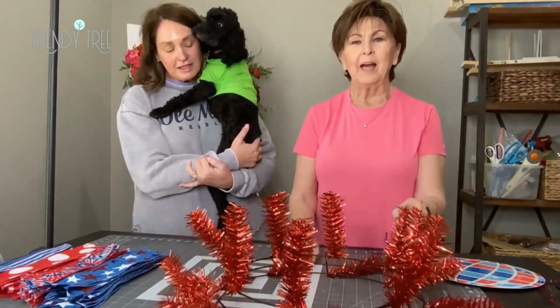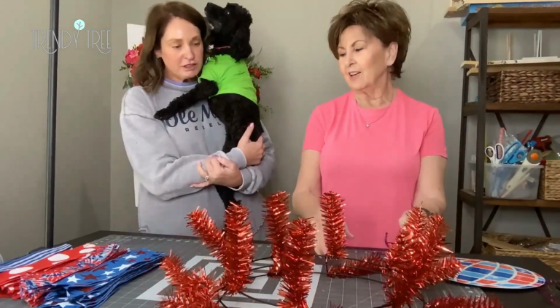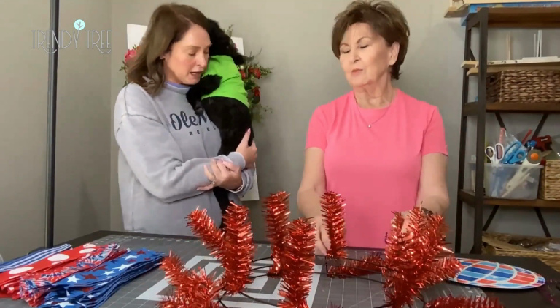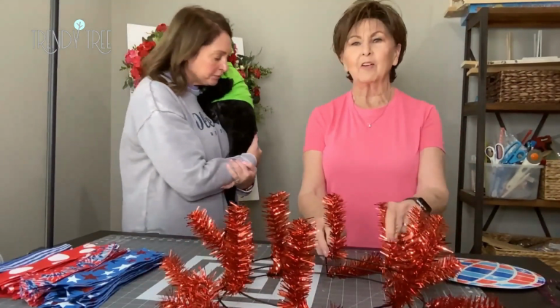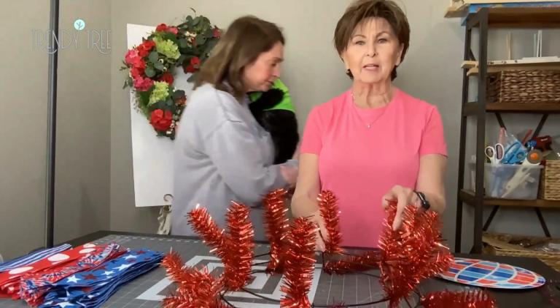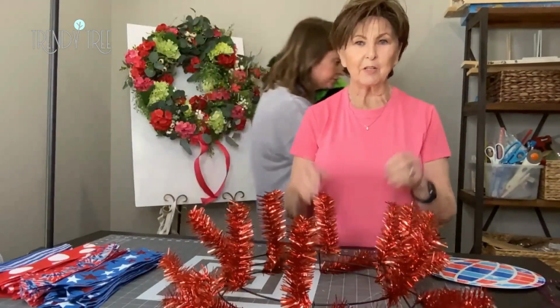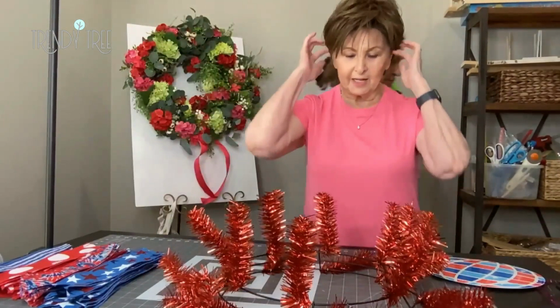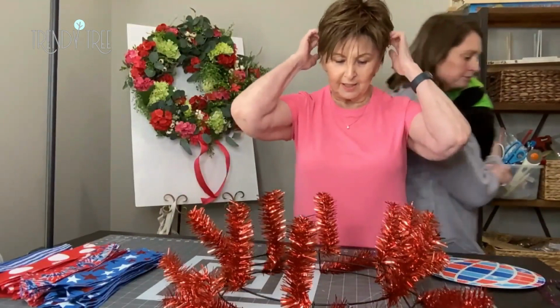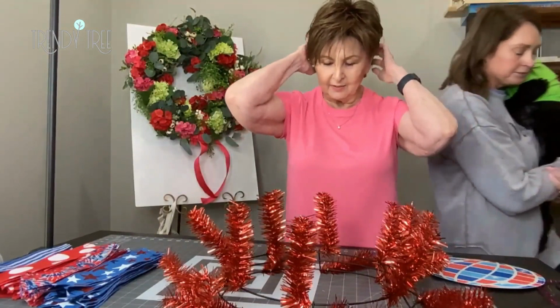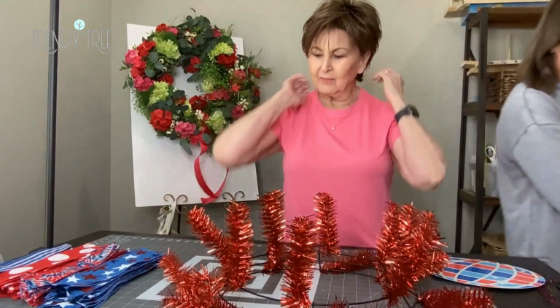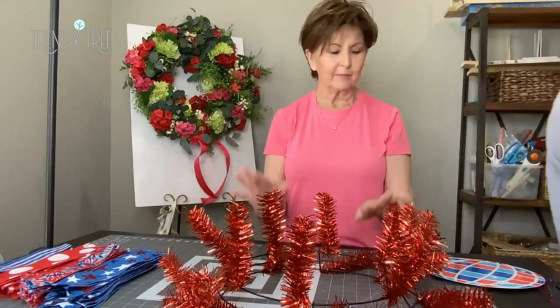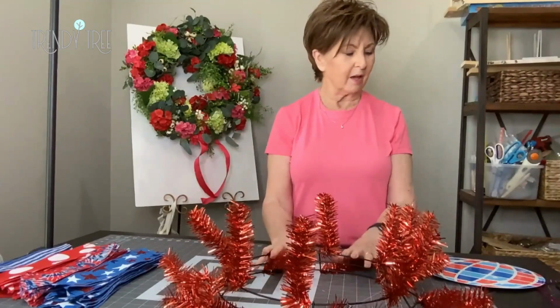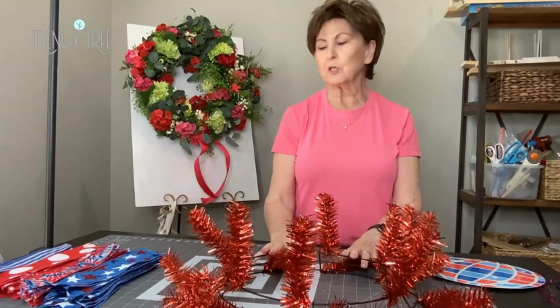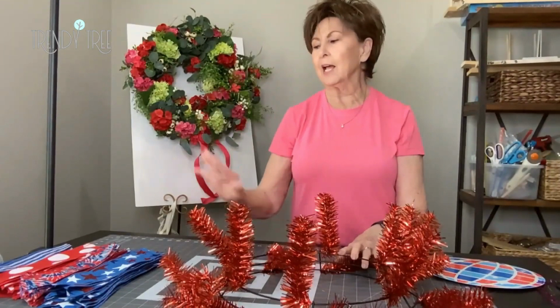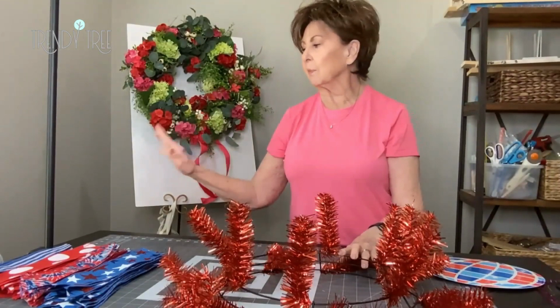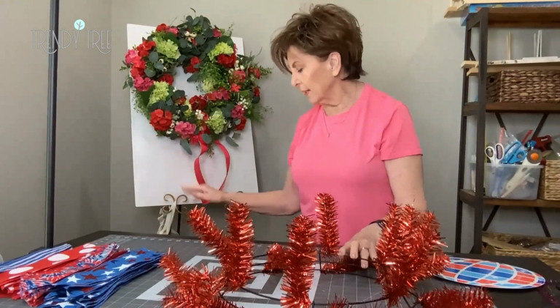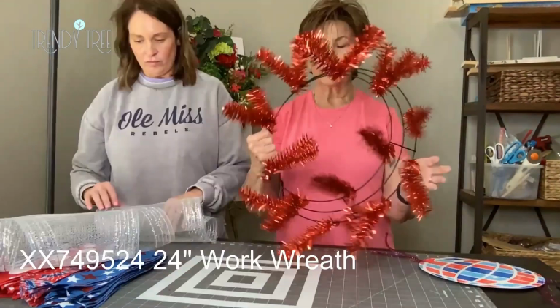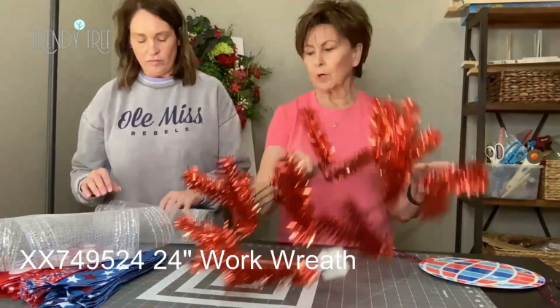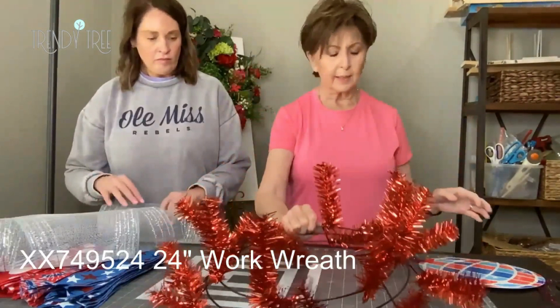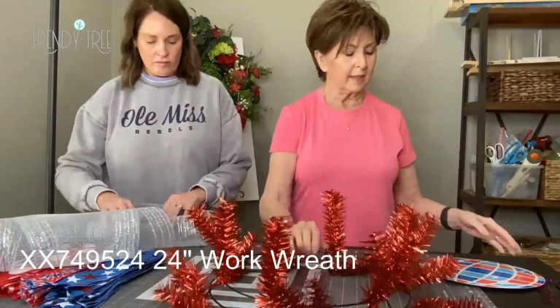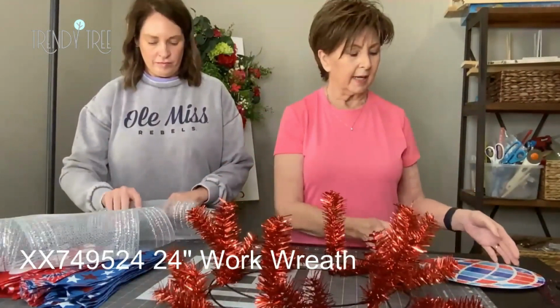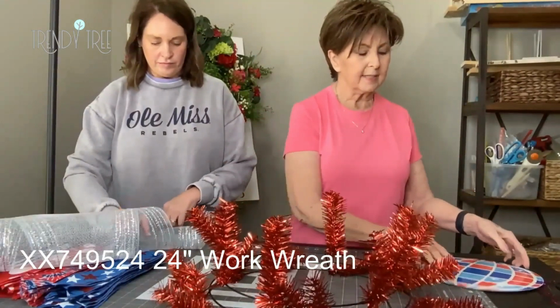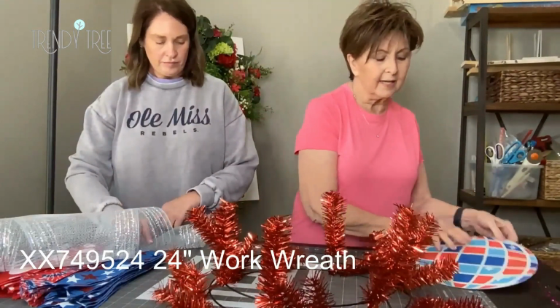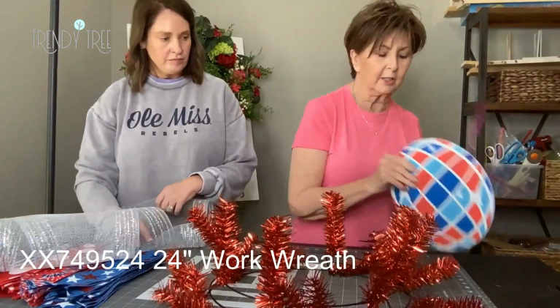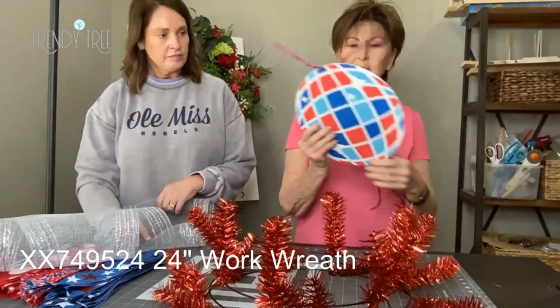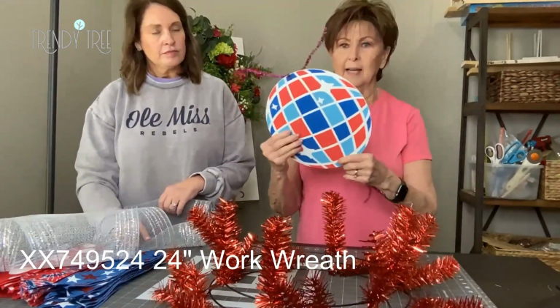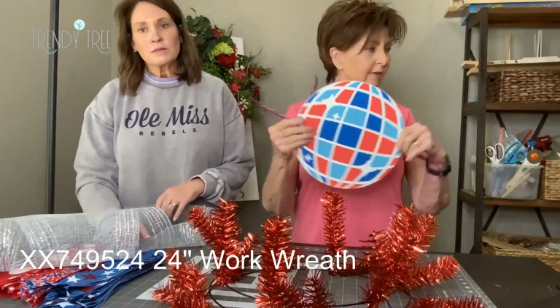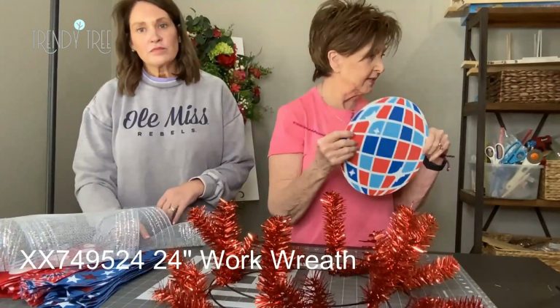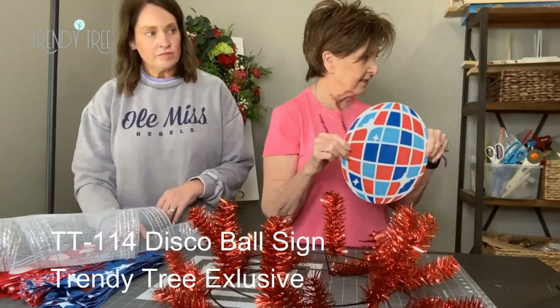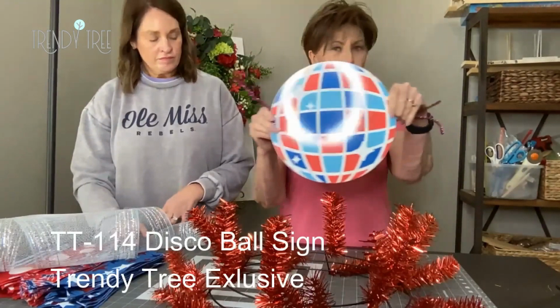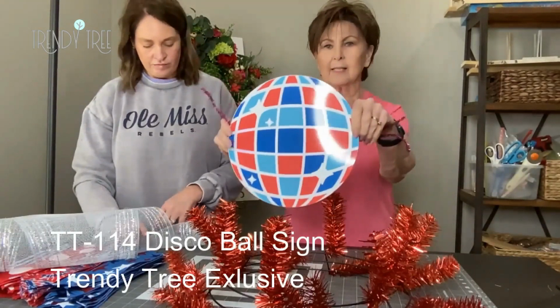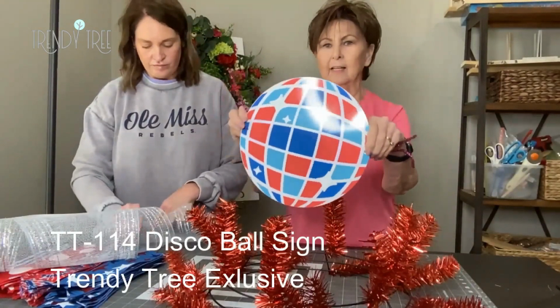Hey y'all, we are going to make a patriotic wreath. We've got all of our supplies. We went ahead and used a work wreath, and this is an exclusive sign — it's a Trinity Tree sign.